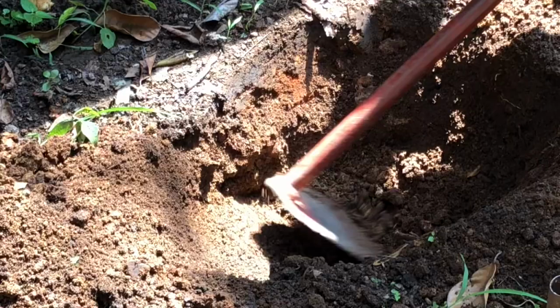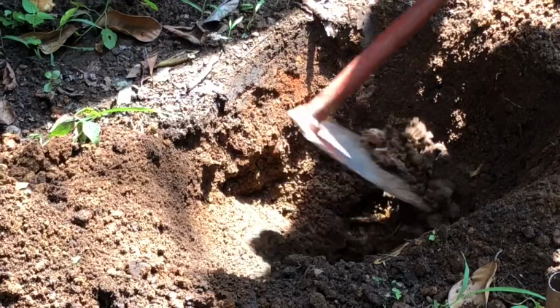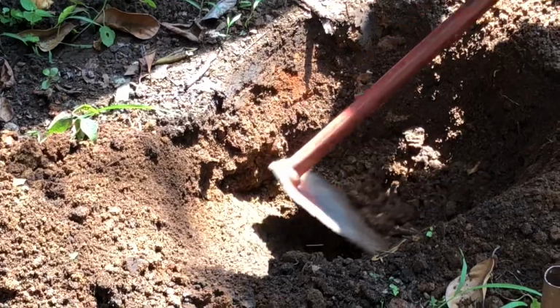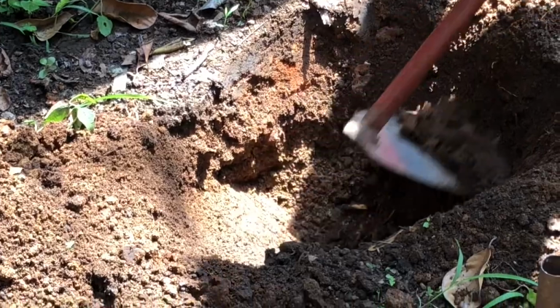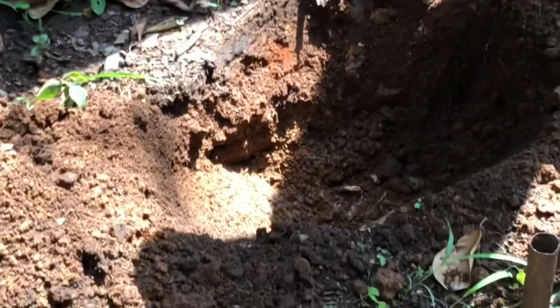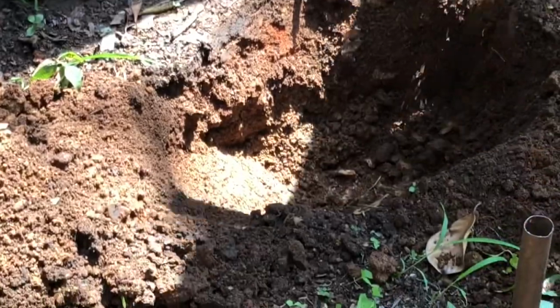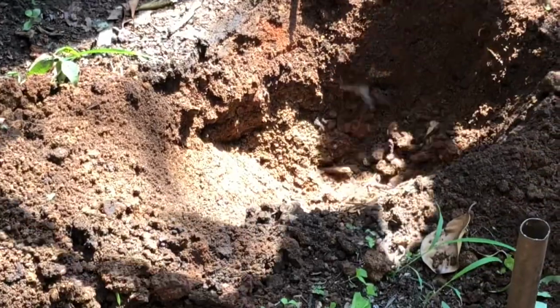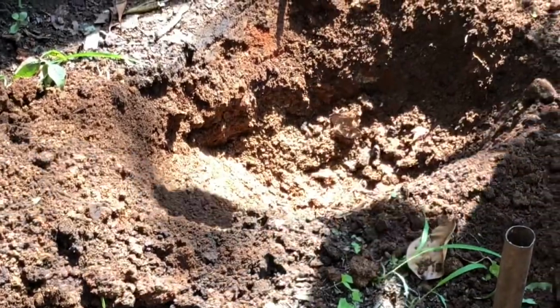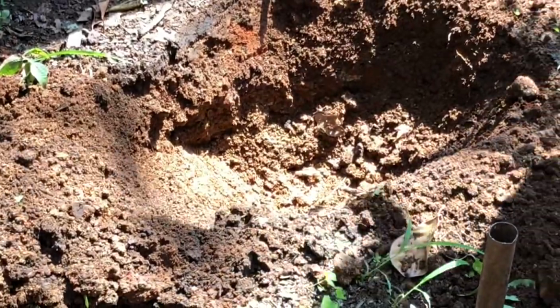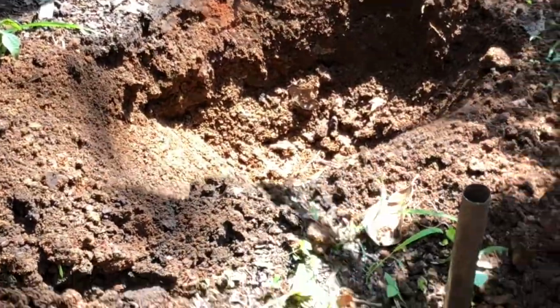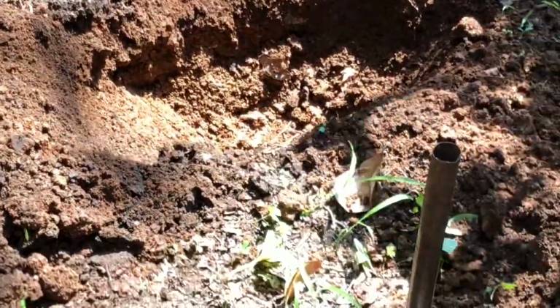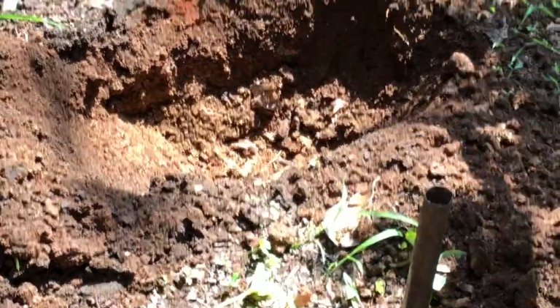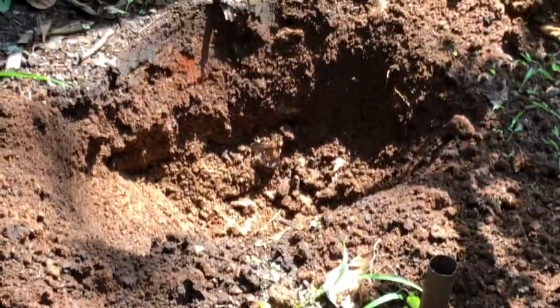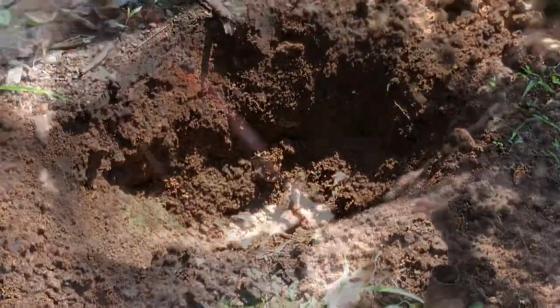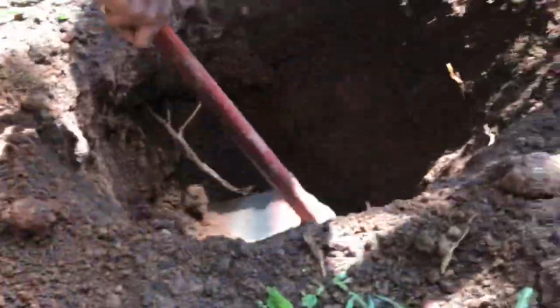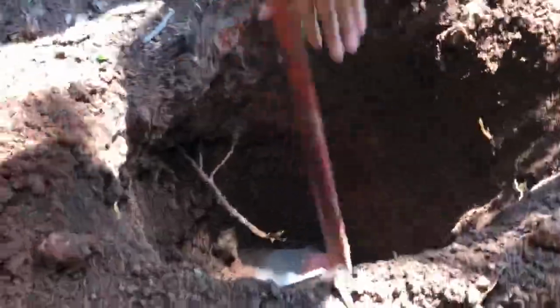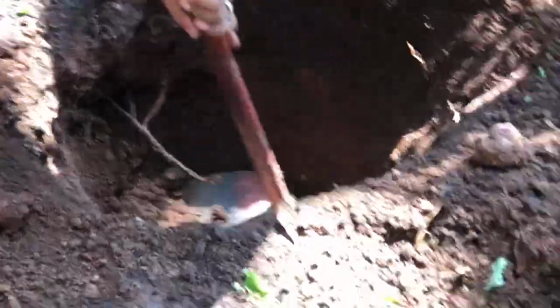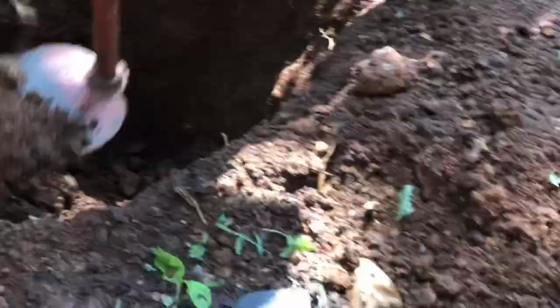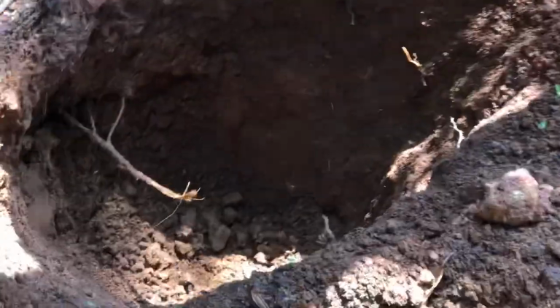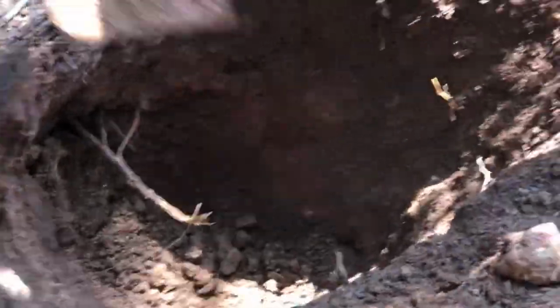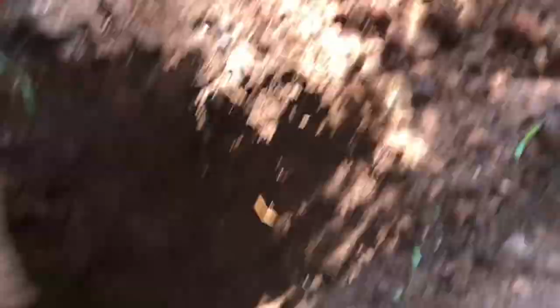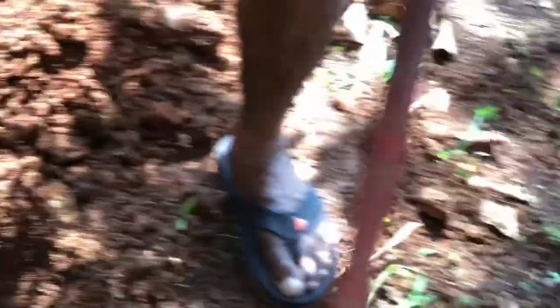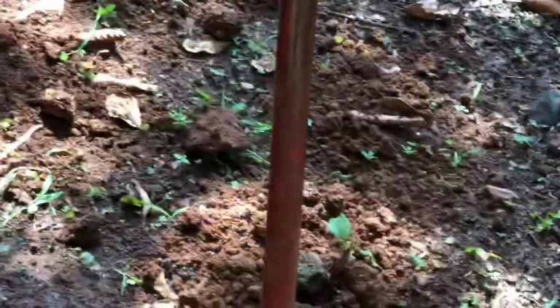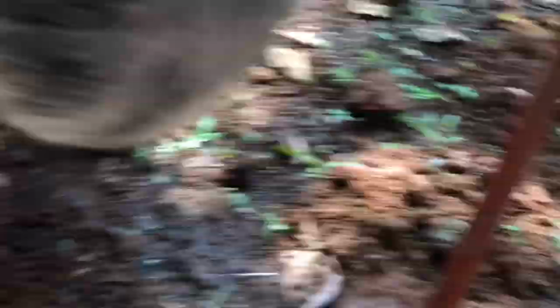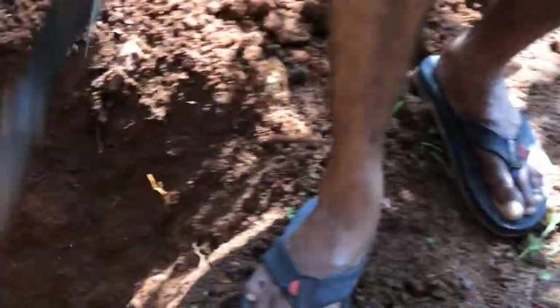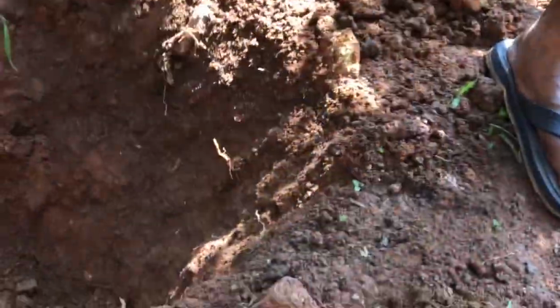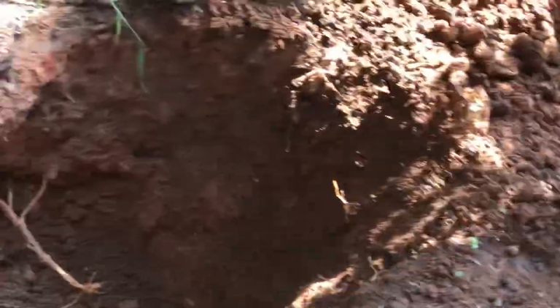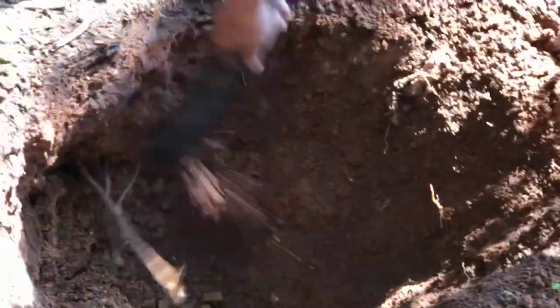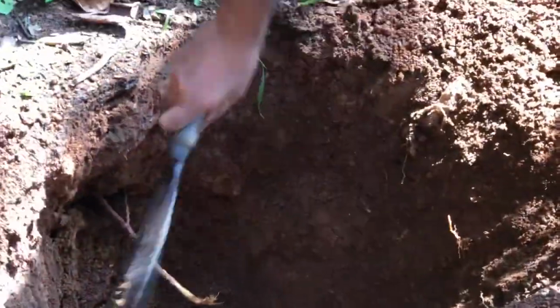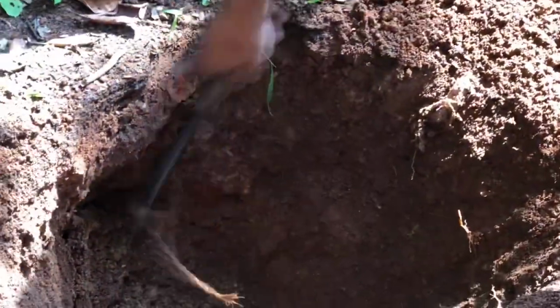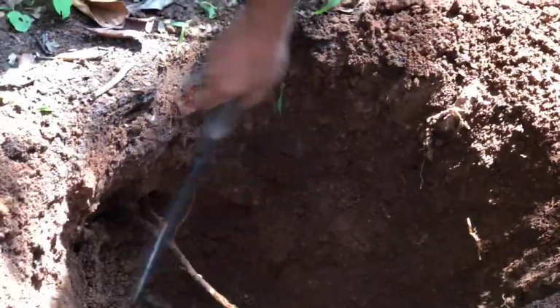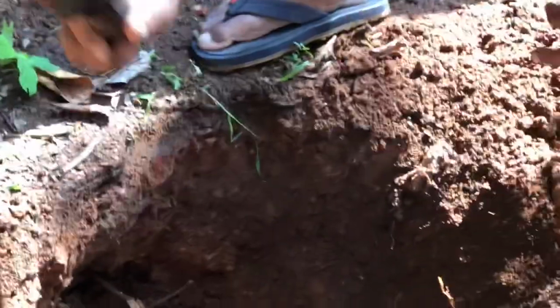First of all, you need to identify the location where you need to plant. And then diameter into depth, 2.5 by 2.5 — the pit has to be made ready. And remove the sand.